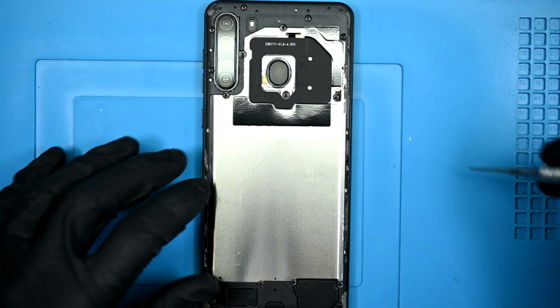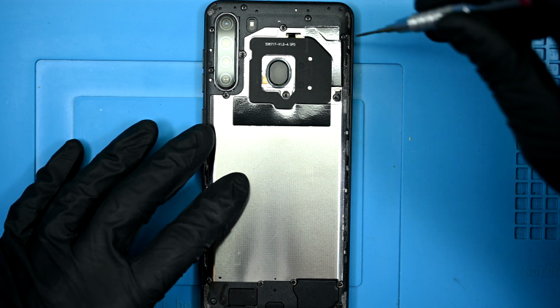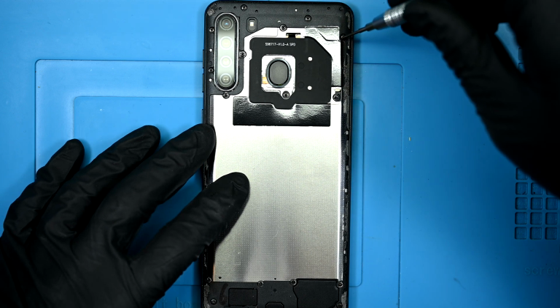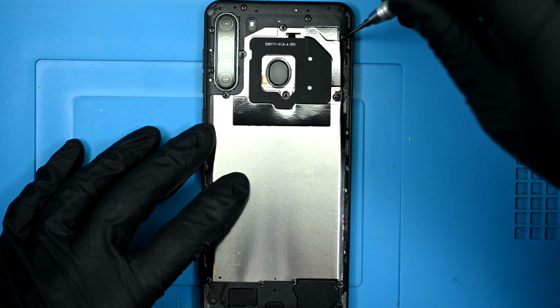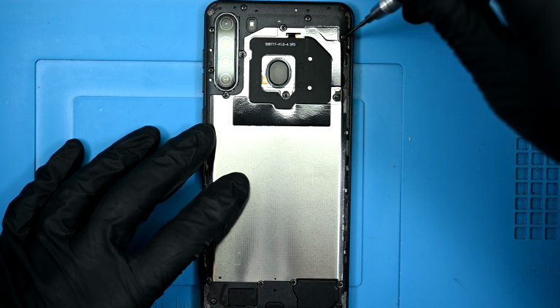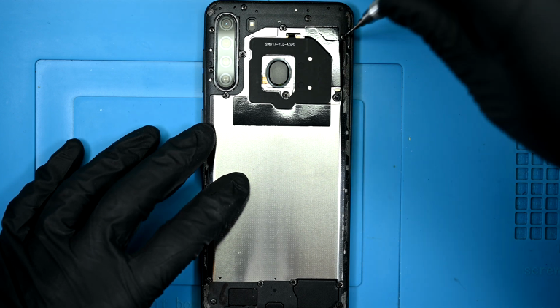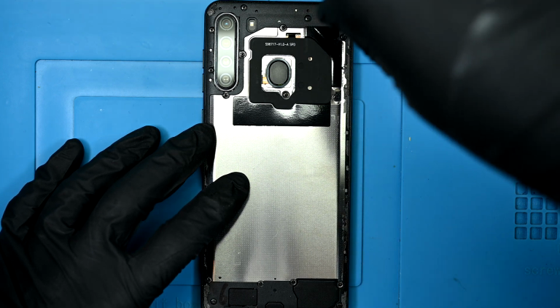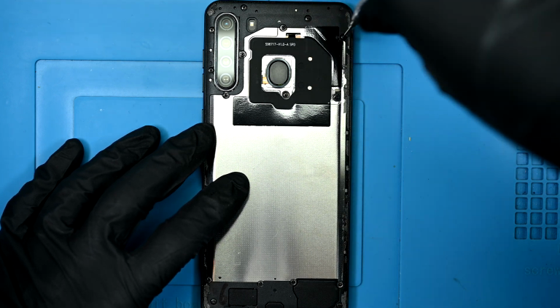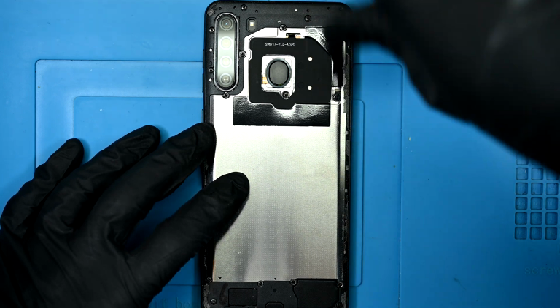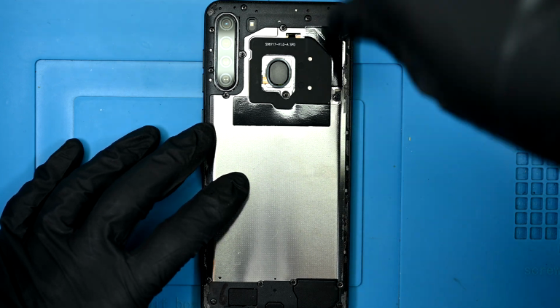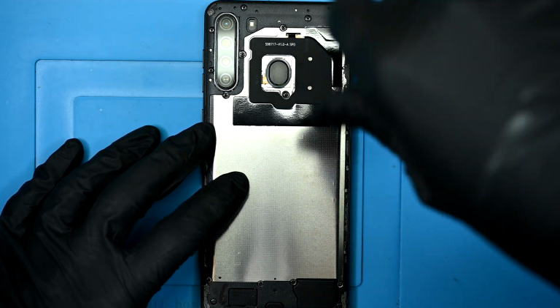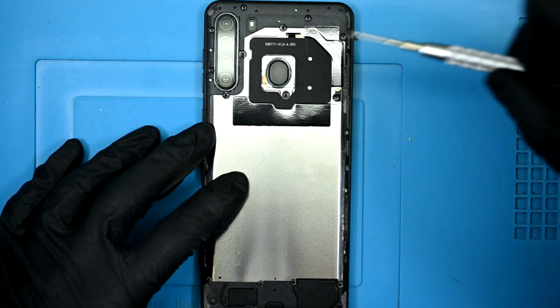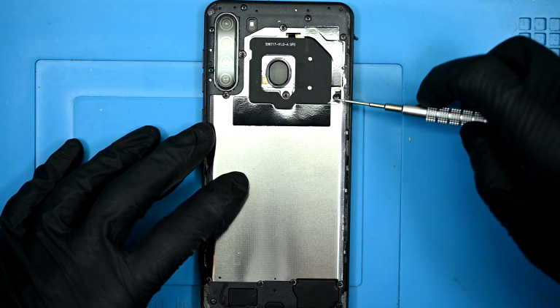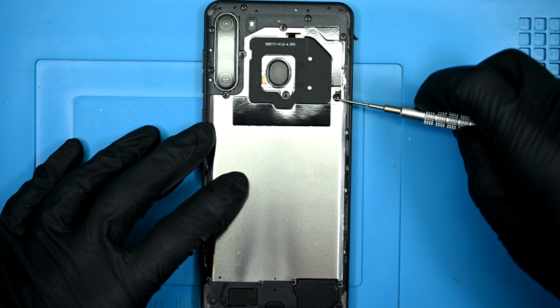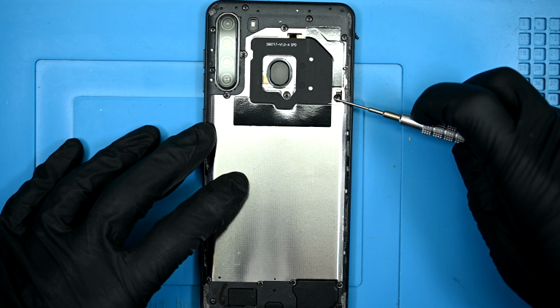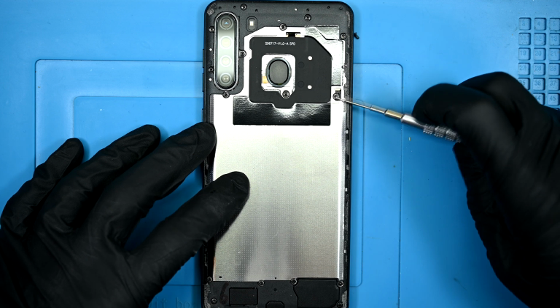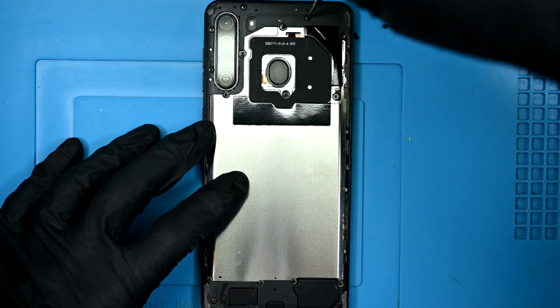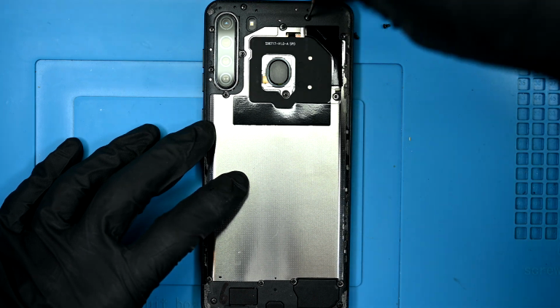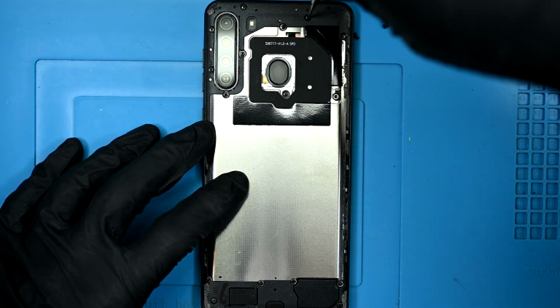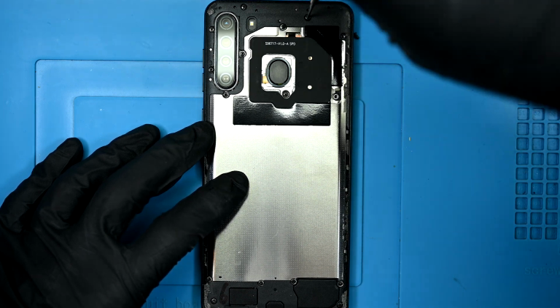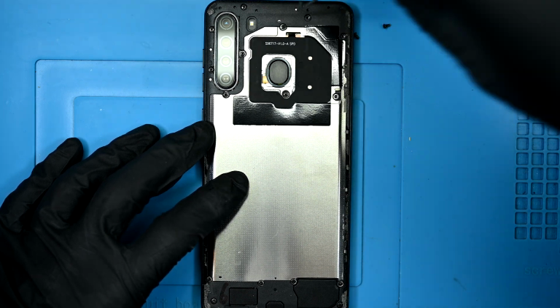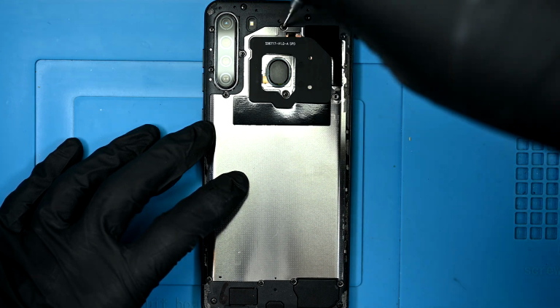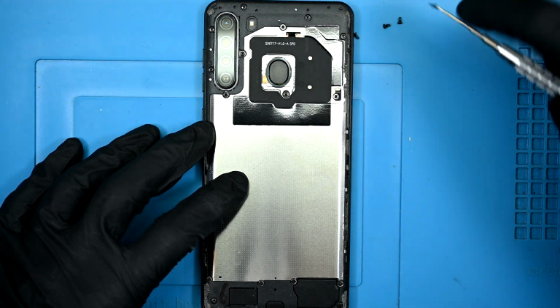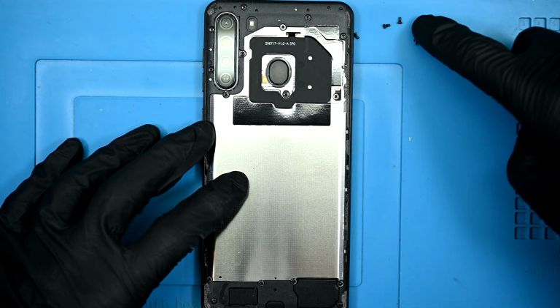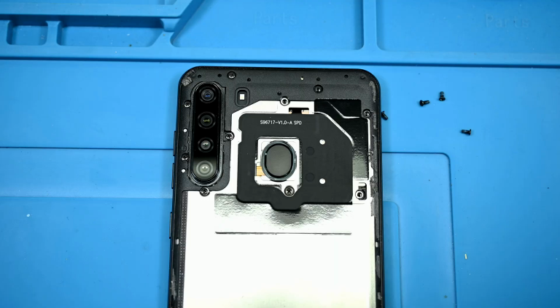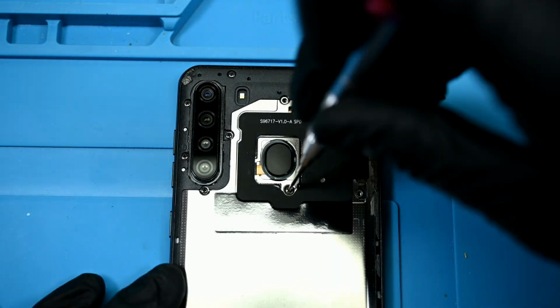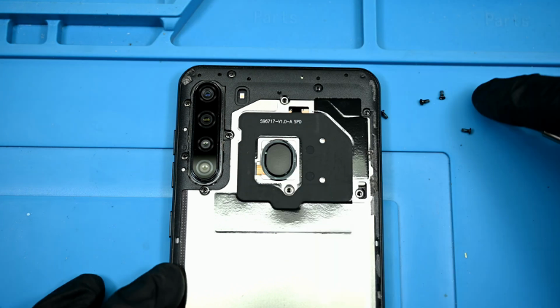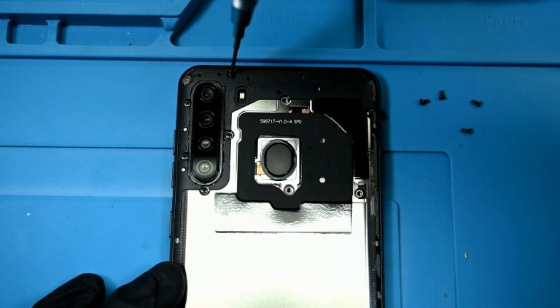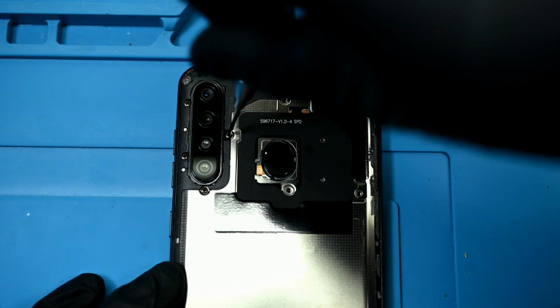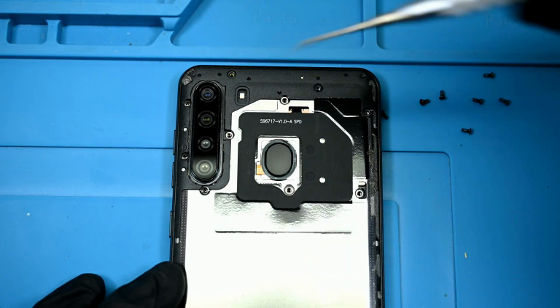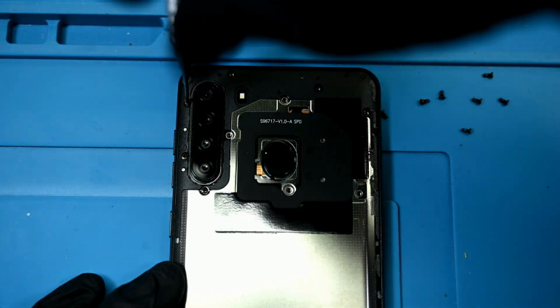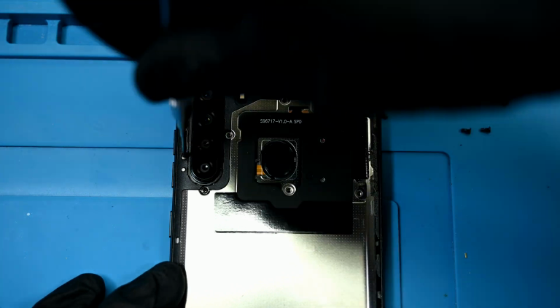Up top, we'll find 10 standard size Phillips screws securing the top of the all-in-one midframe. As far as I can tell, these are all the same size, threading, and length, so there's no real worry about mixing them up. You don't have to keep a screw map for this one.